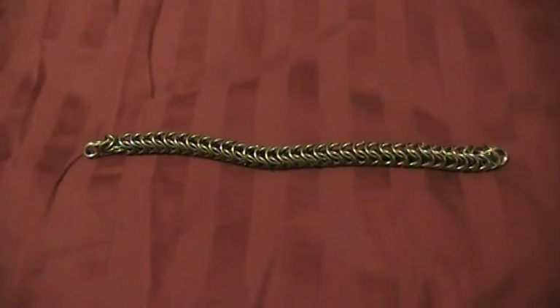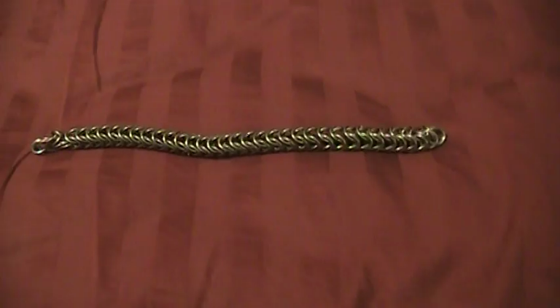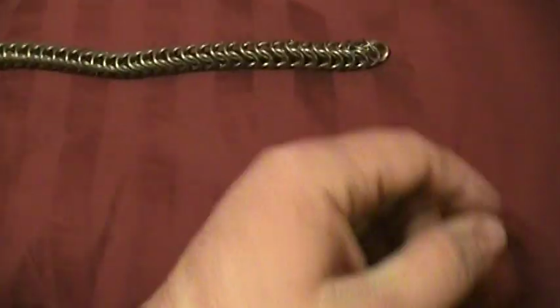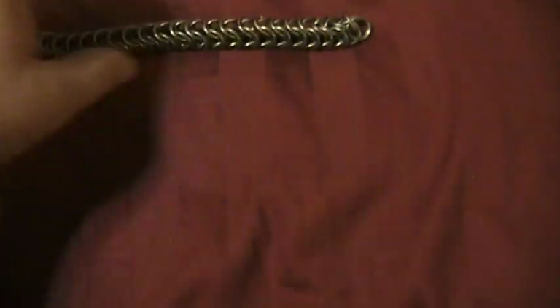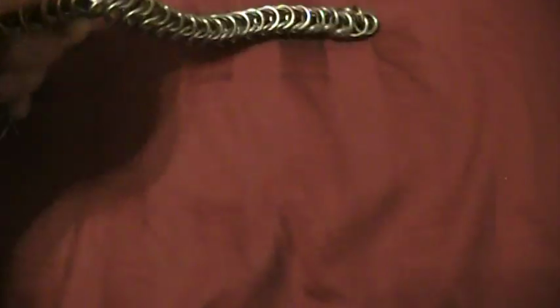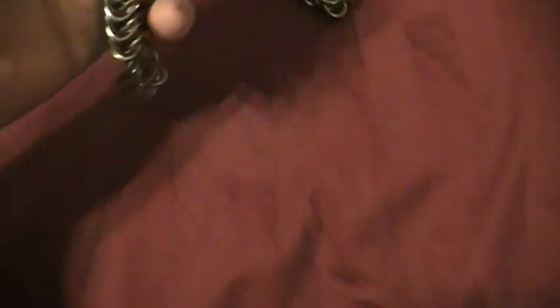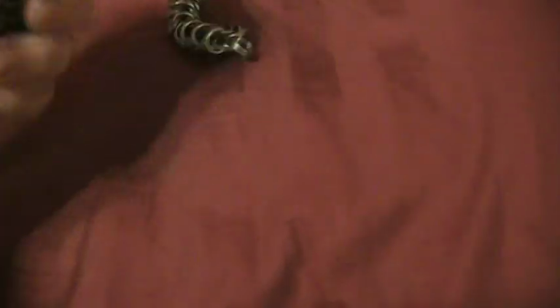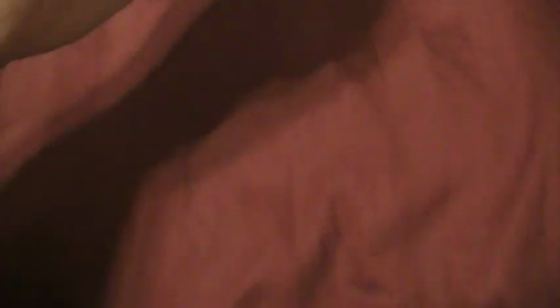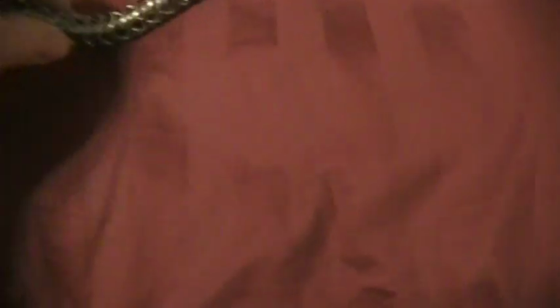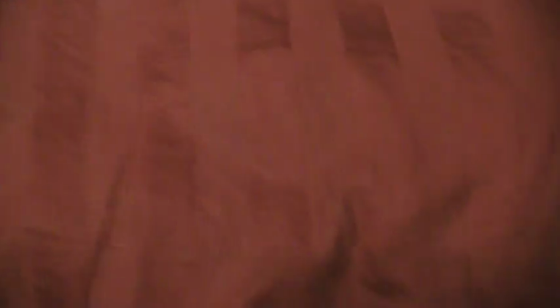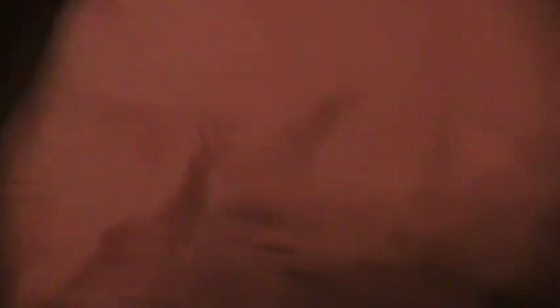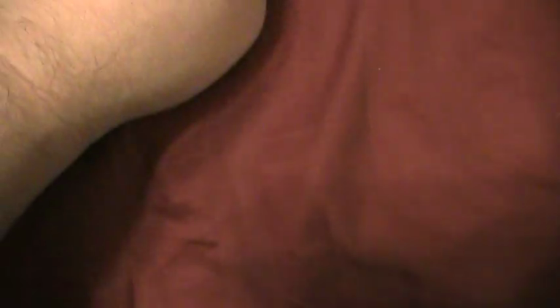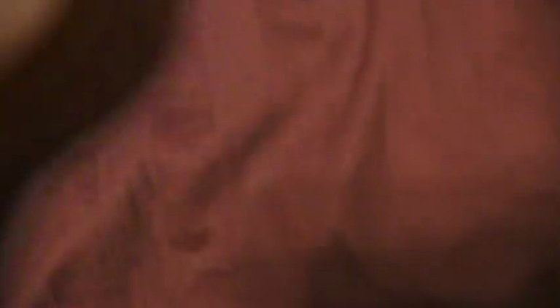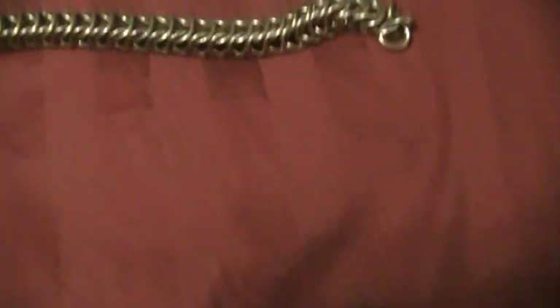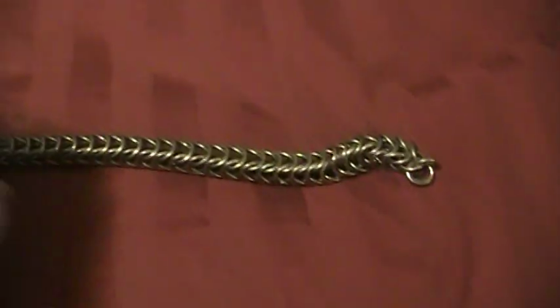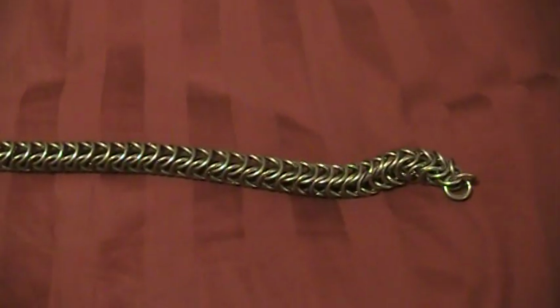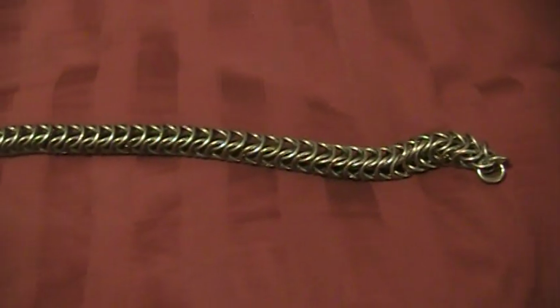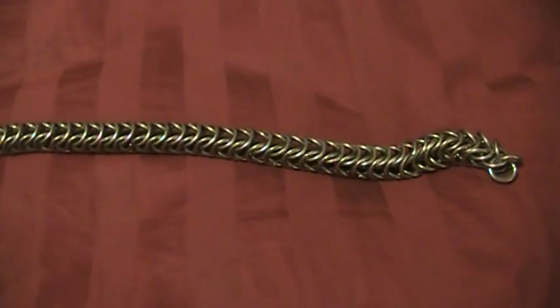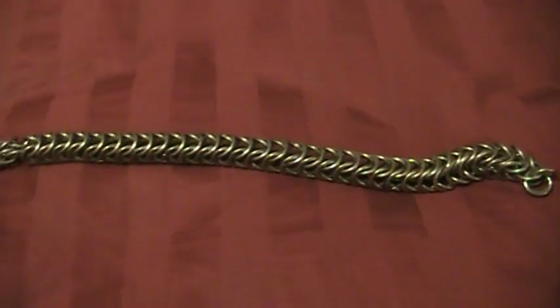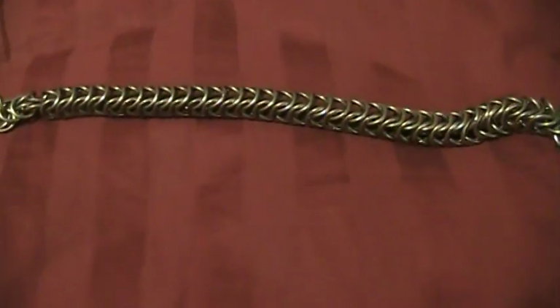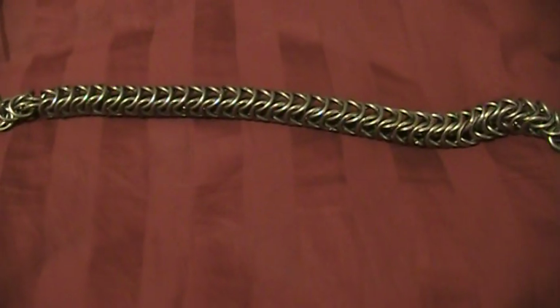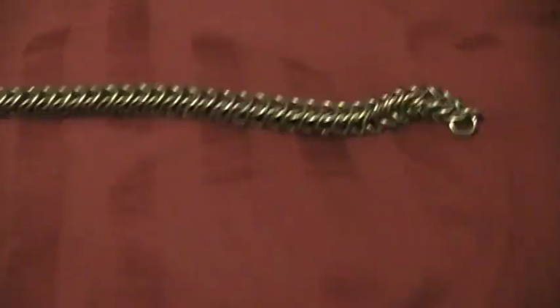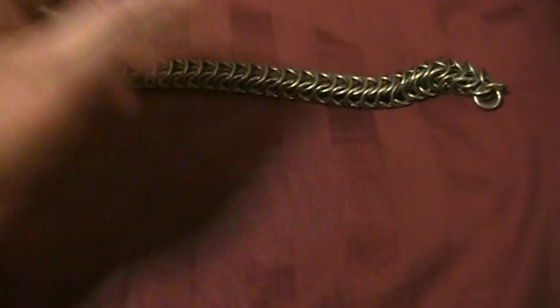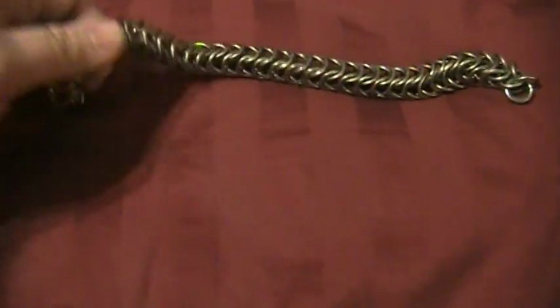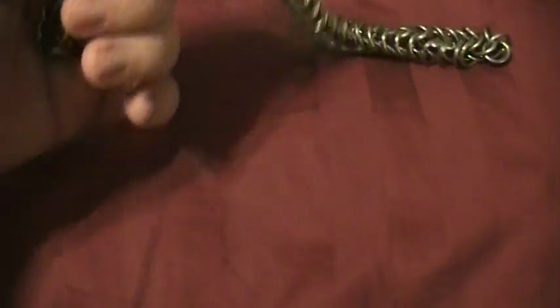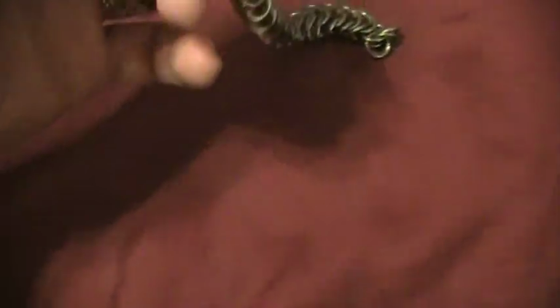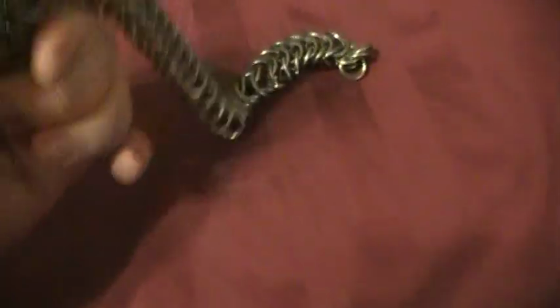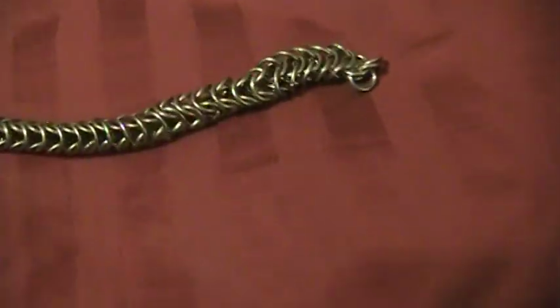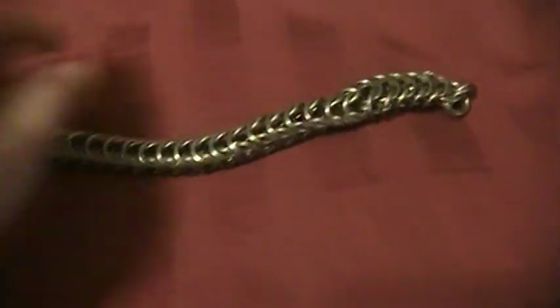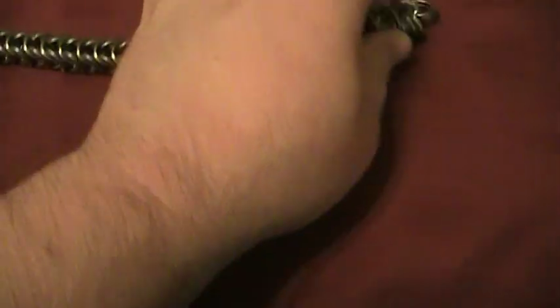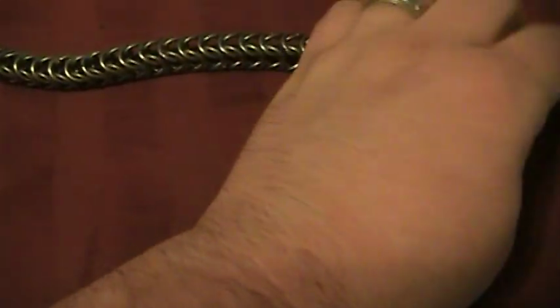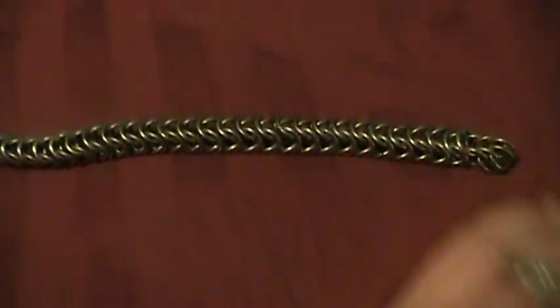This is about 60 or 70 rings worth of — you know, this took me about an hour just to do this ten inch piece.